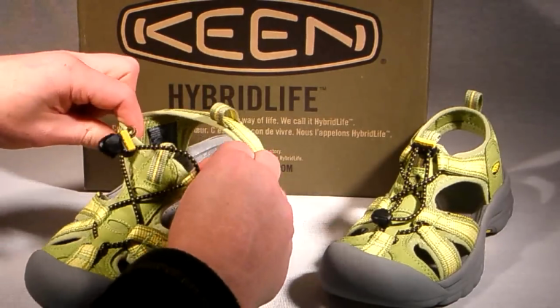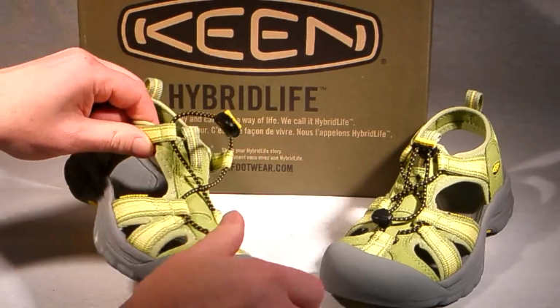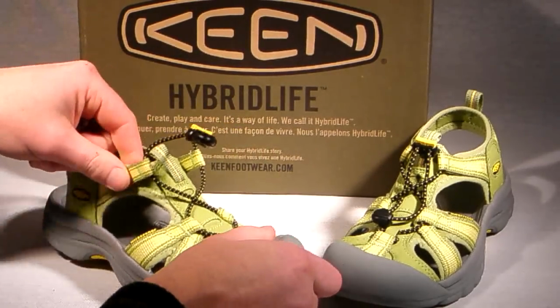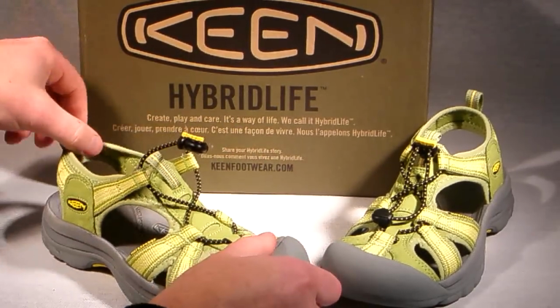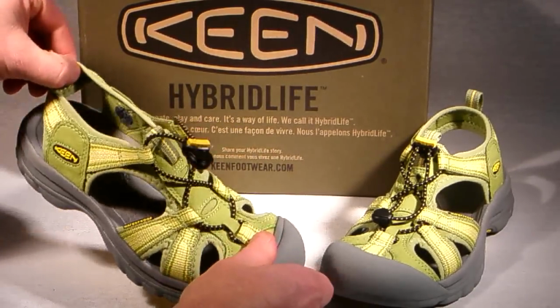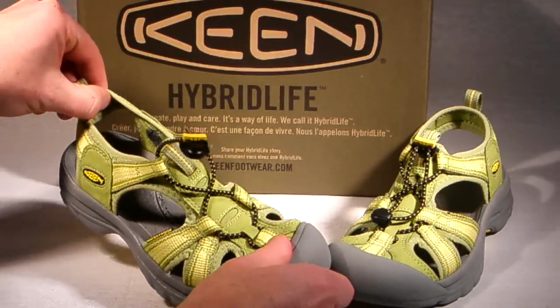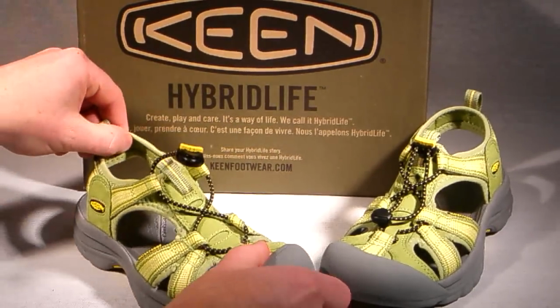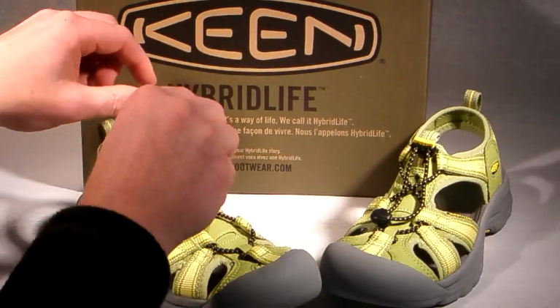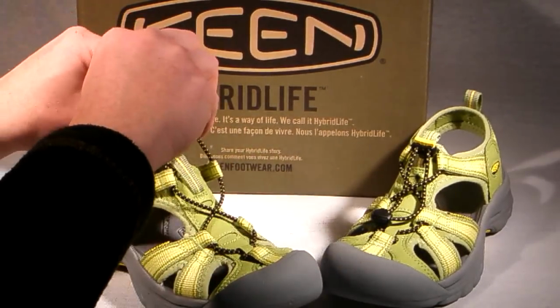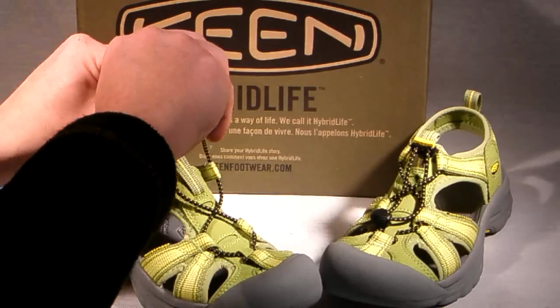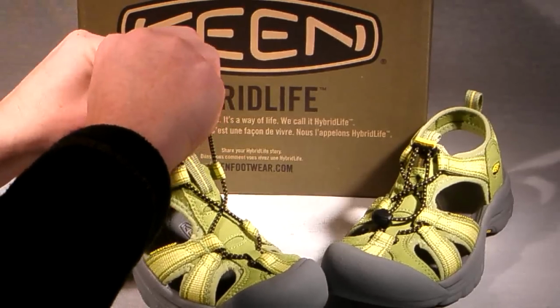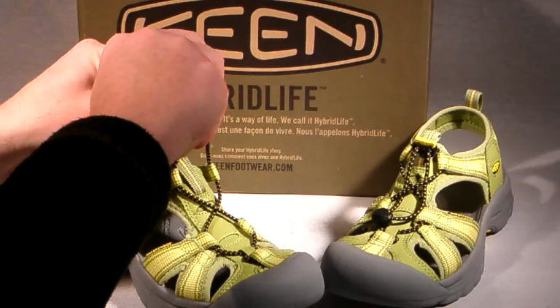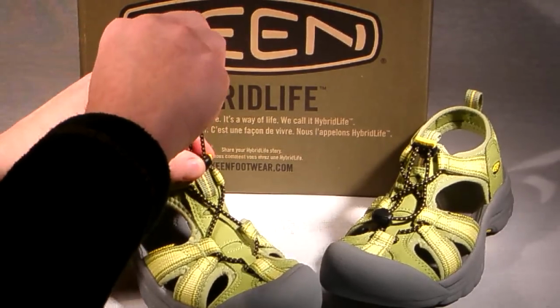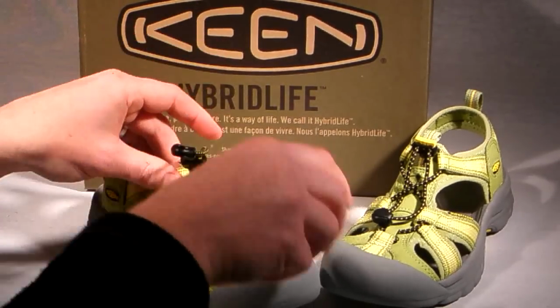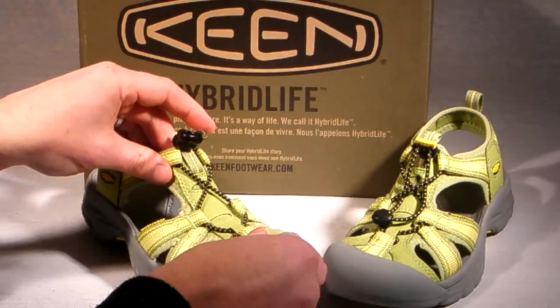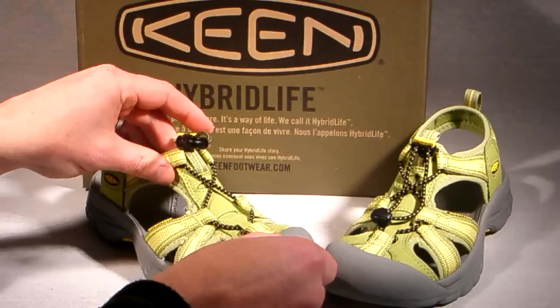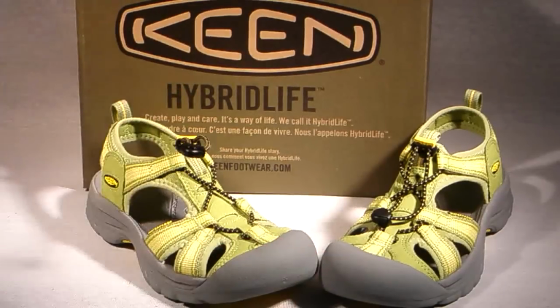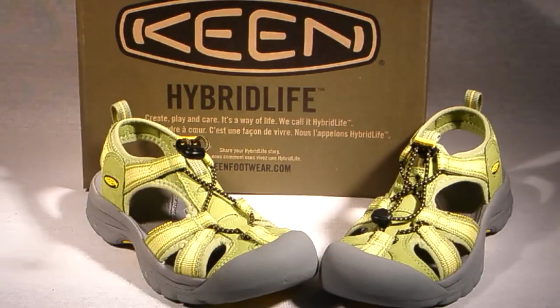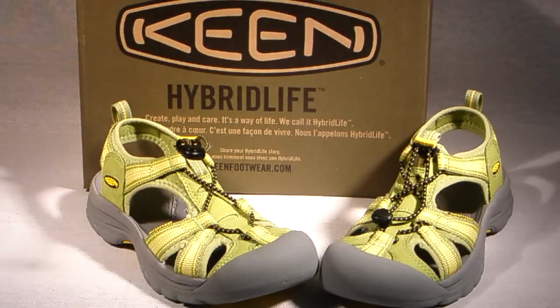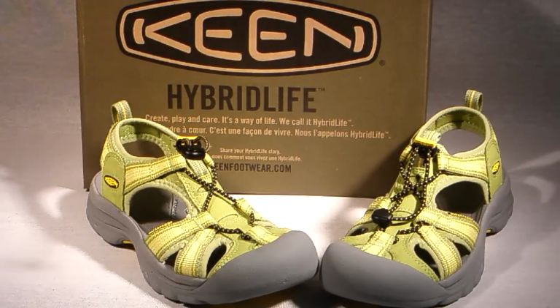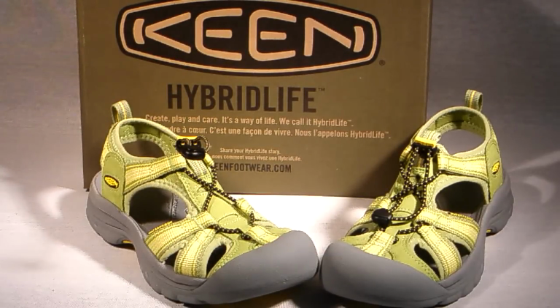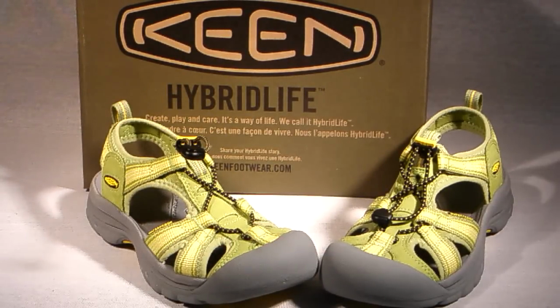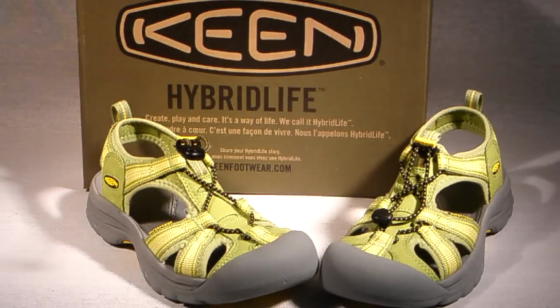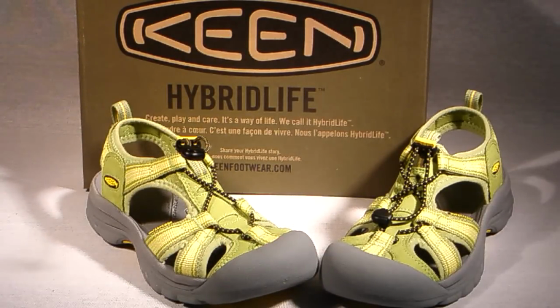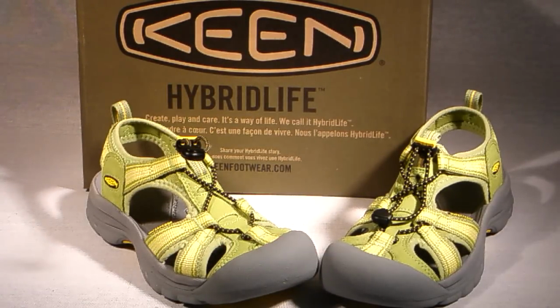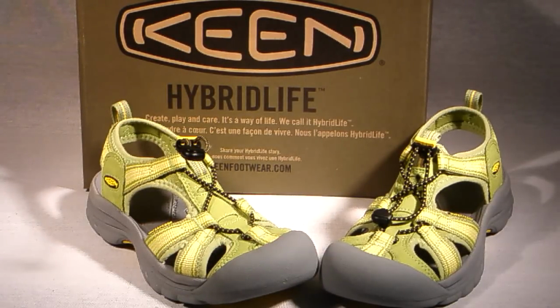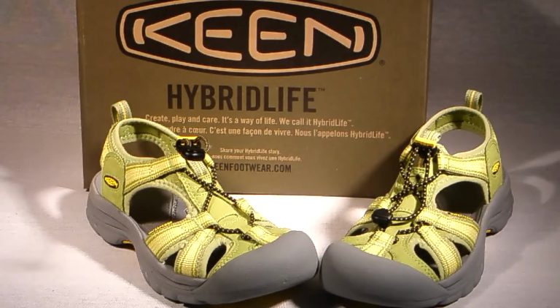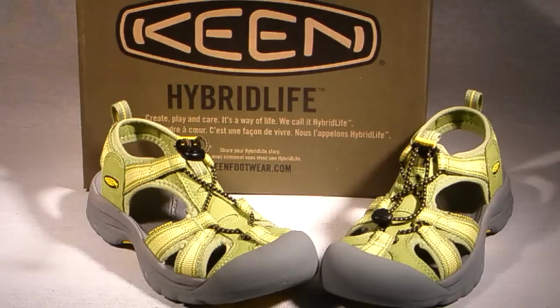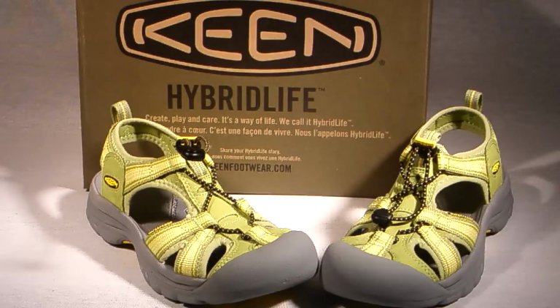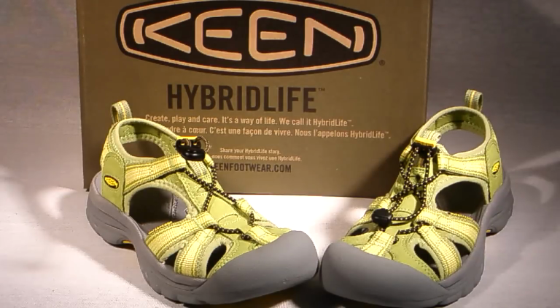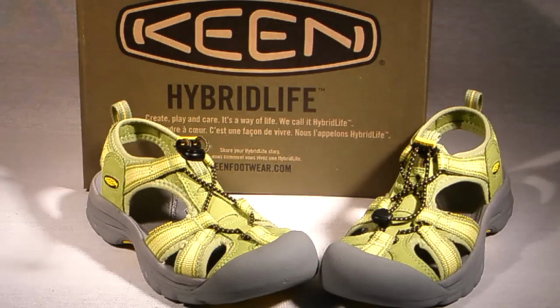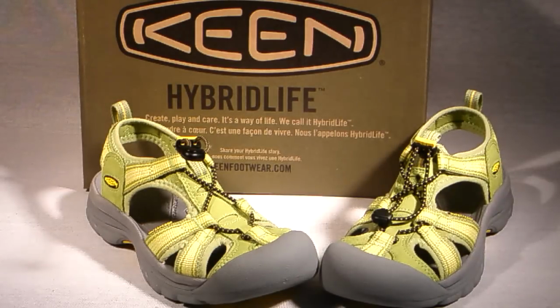The fast-drying polyester webbing features an Aegis micro-shield treated SBR lining that won't irritate your skin when wet. If you raft, sail, camp, fish, or play around water during the hottest months of the year, Keen's Venice H2 is your outdoor sandal of the summer.